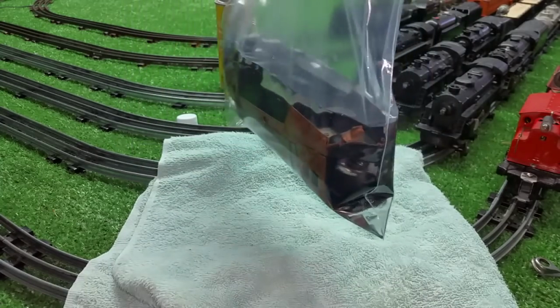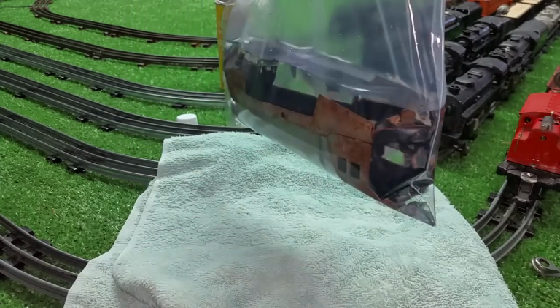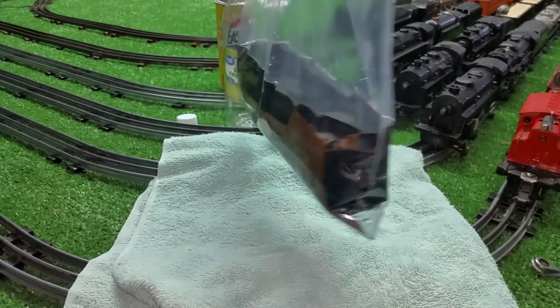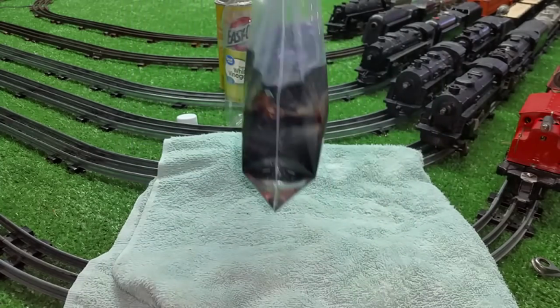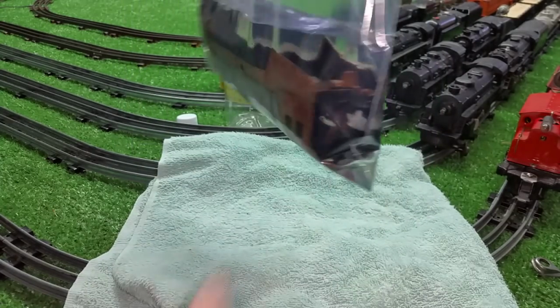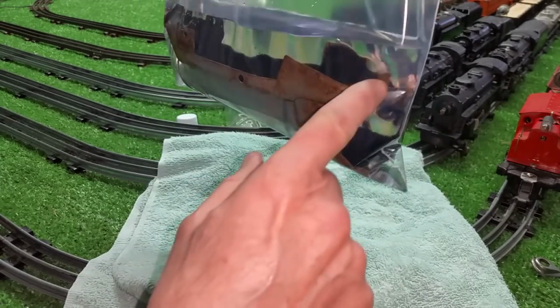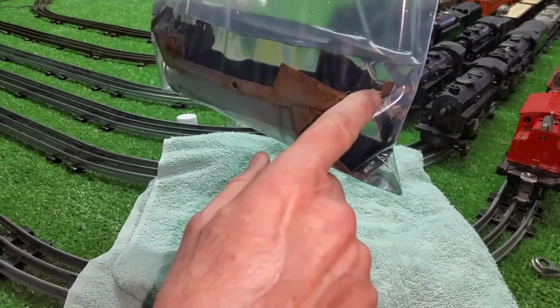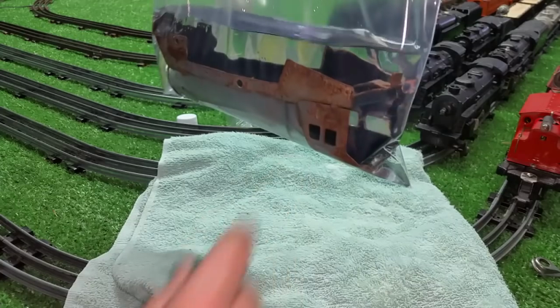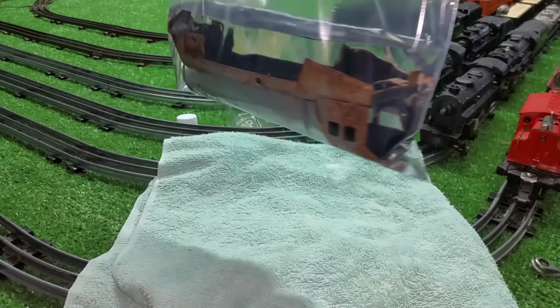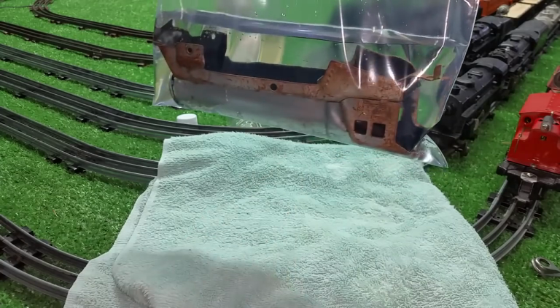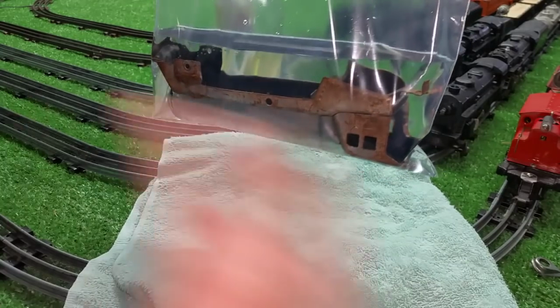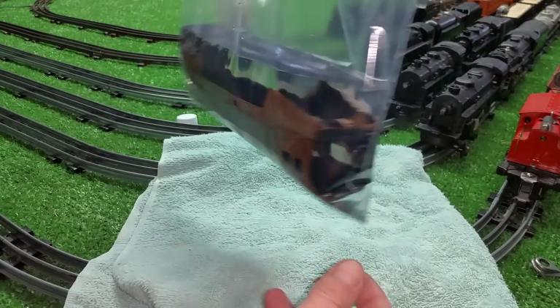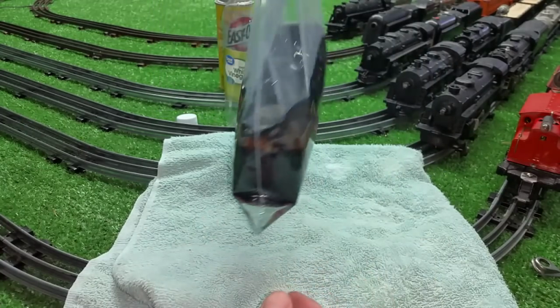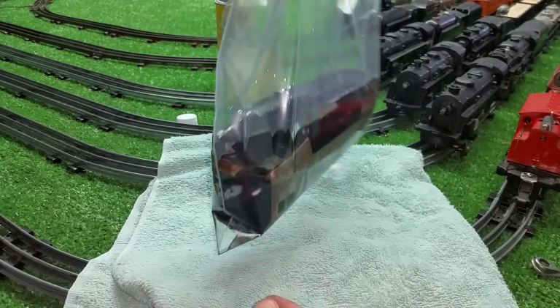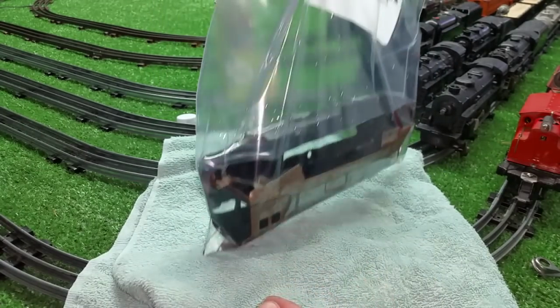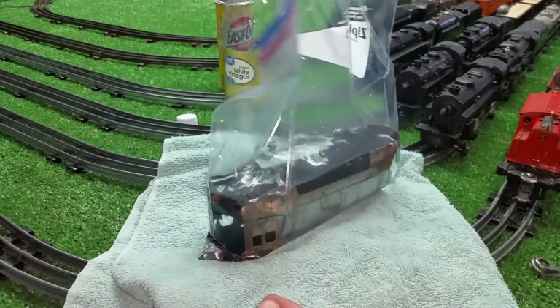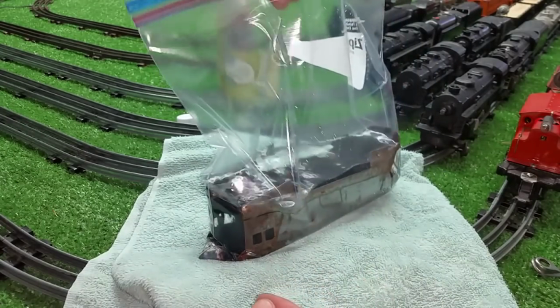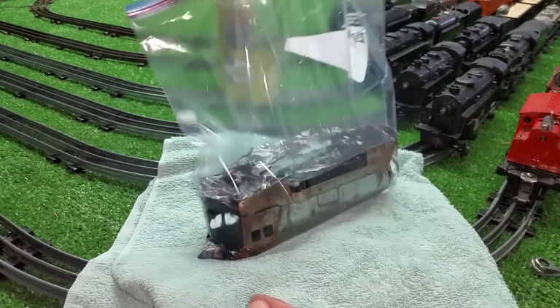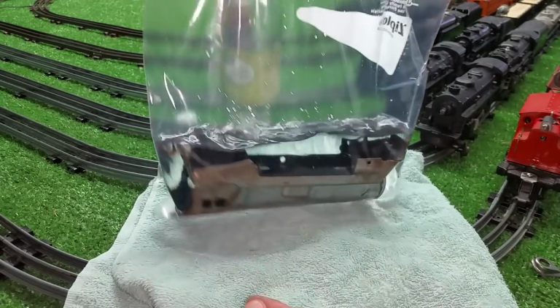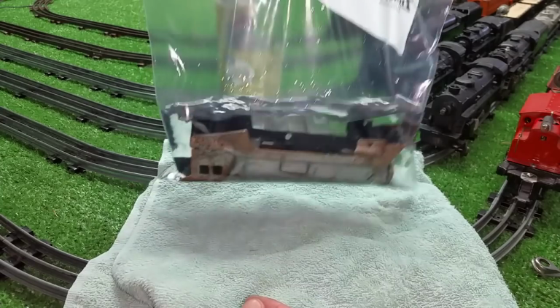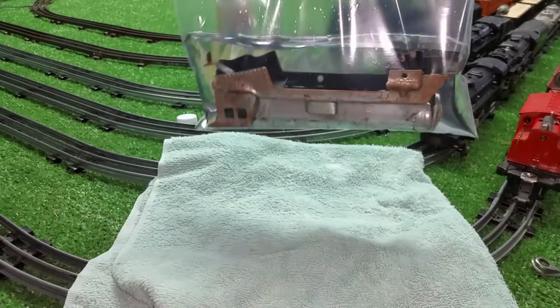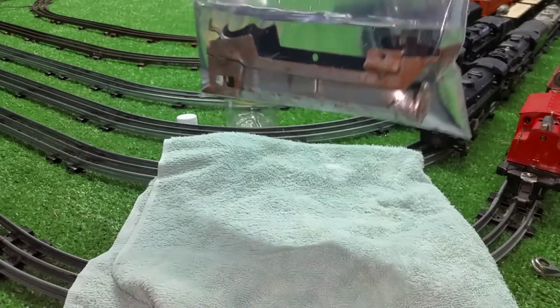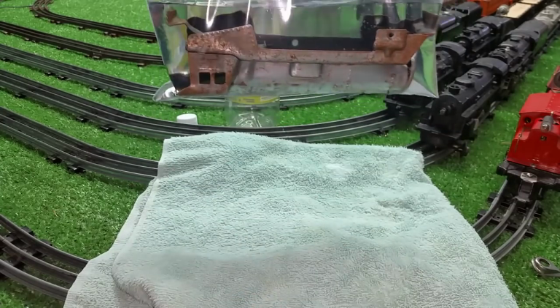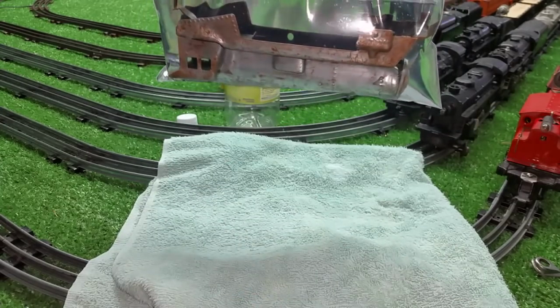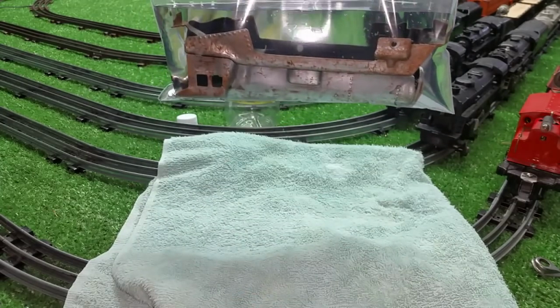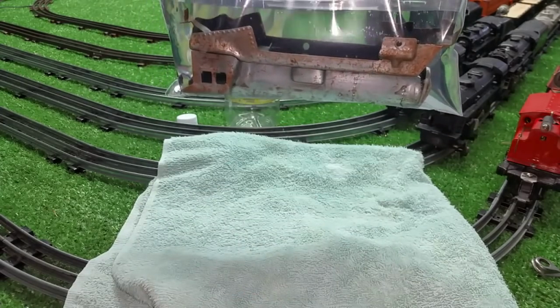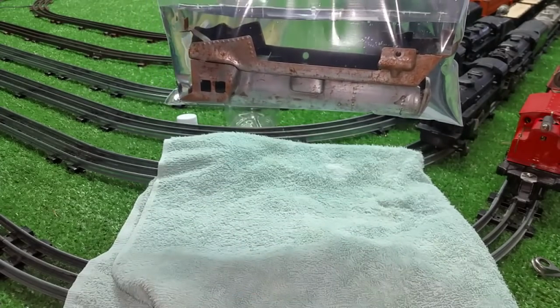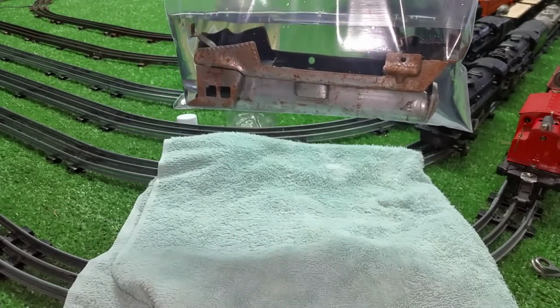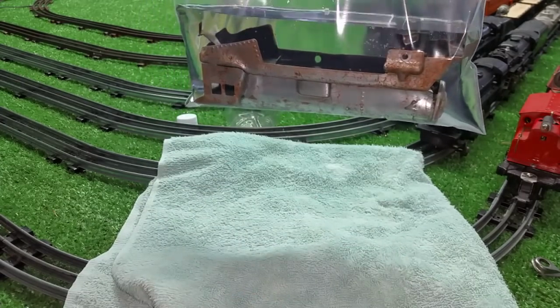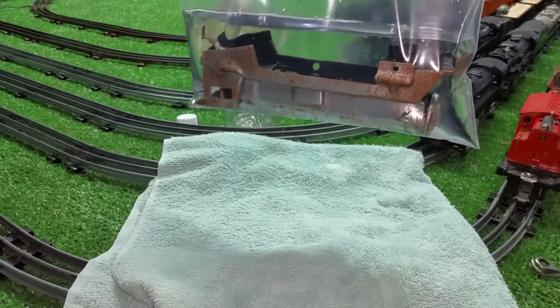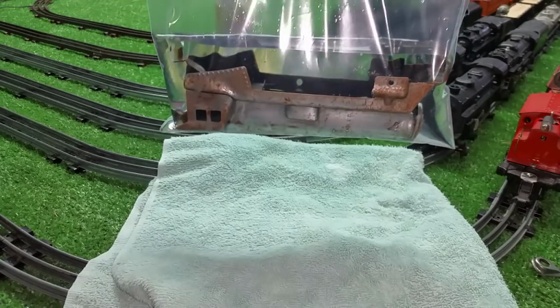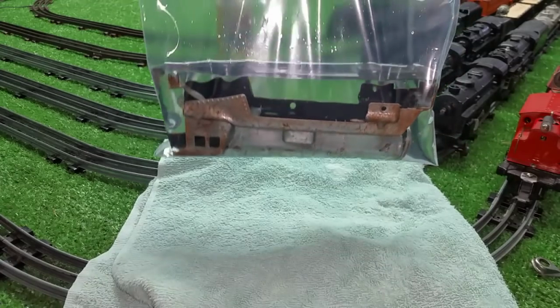It will also remove any paint. It's going to de-rust the tab and slot, it's going to de-rust everything on this. It's a really simple, quick expedient to de-rust a shell after you've taken the paint off.